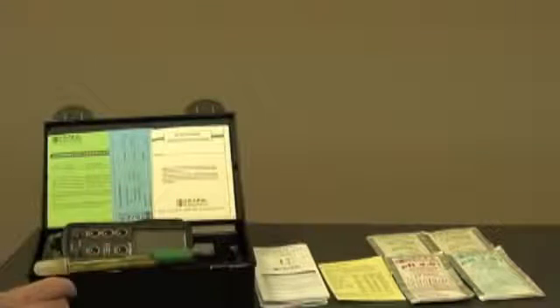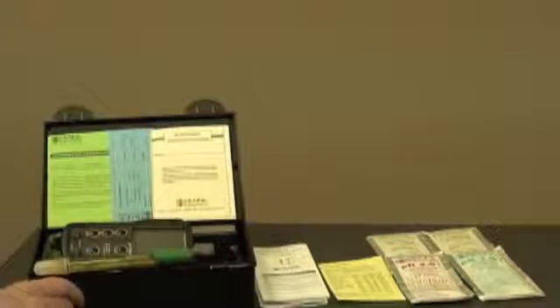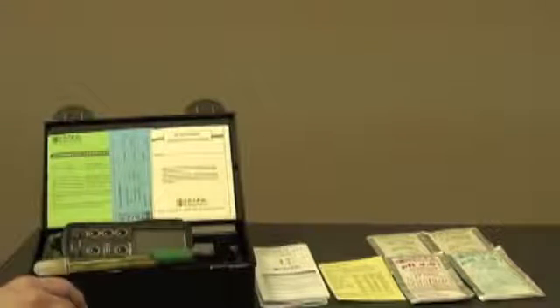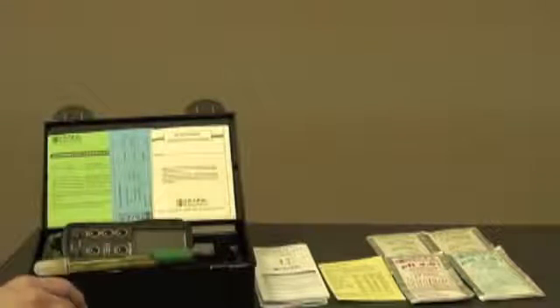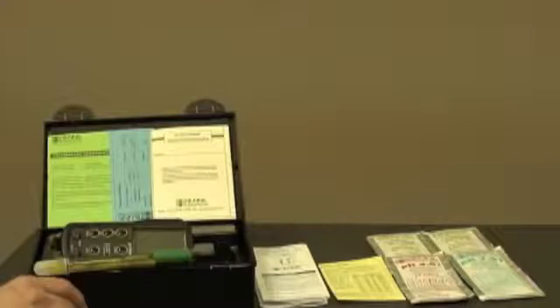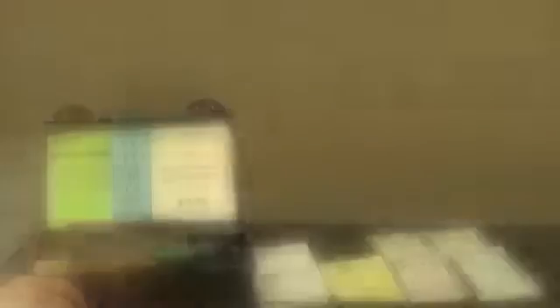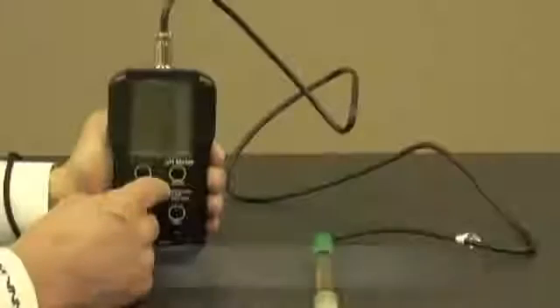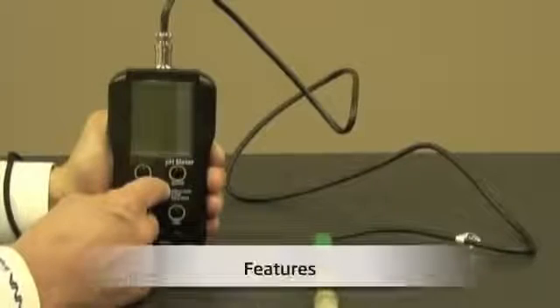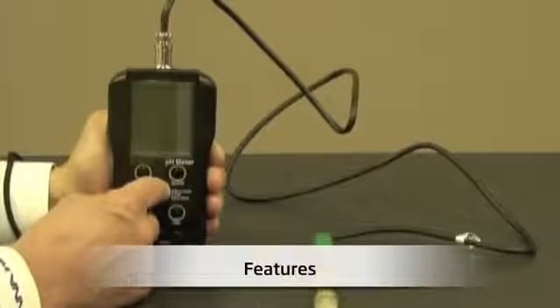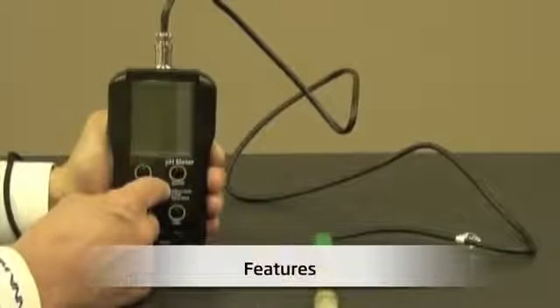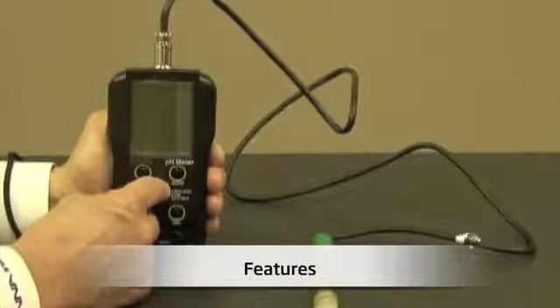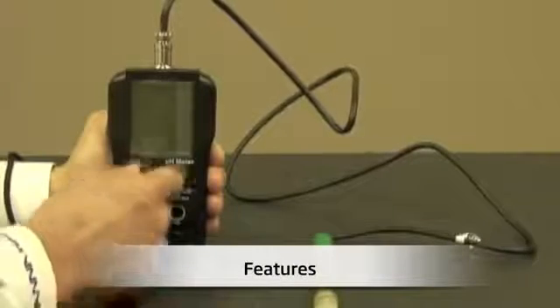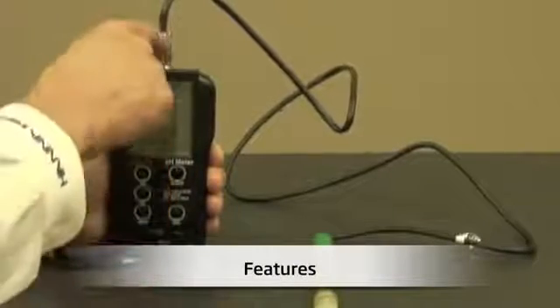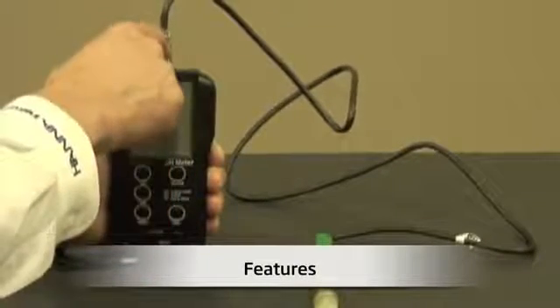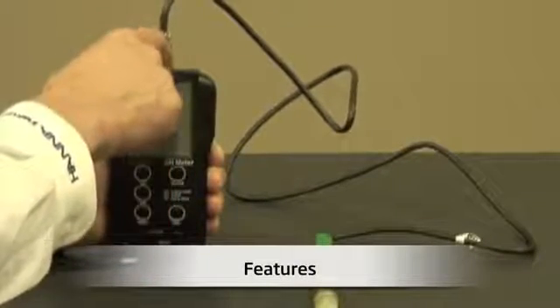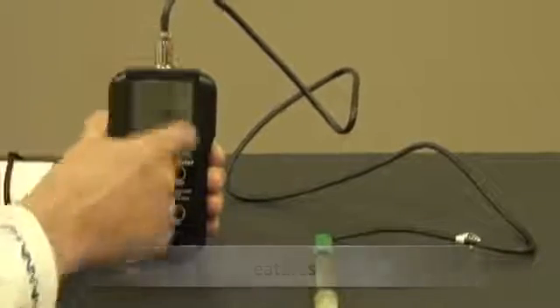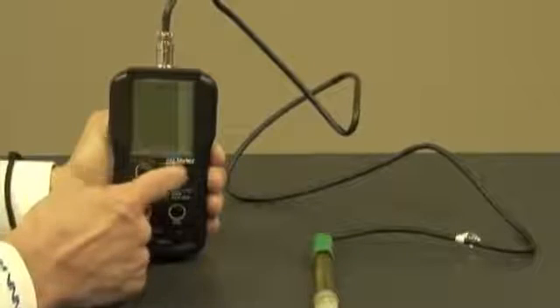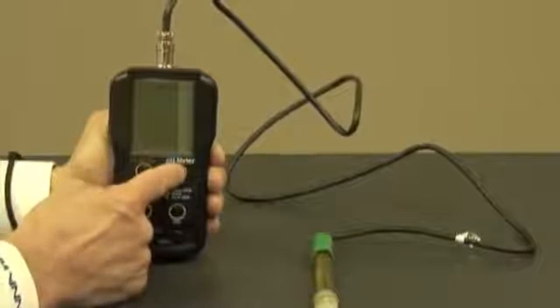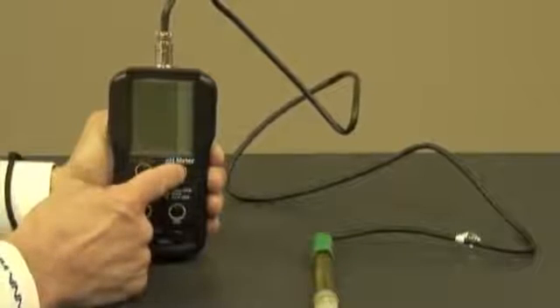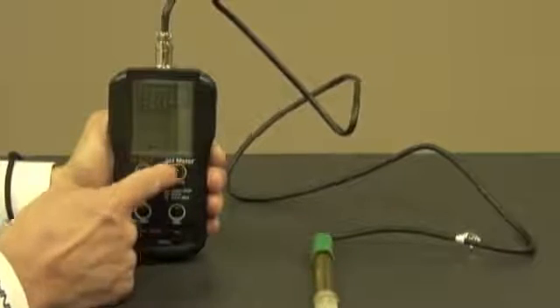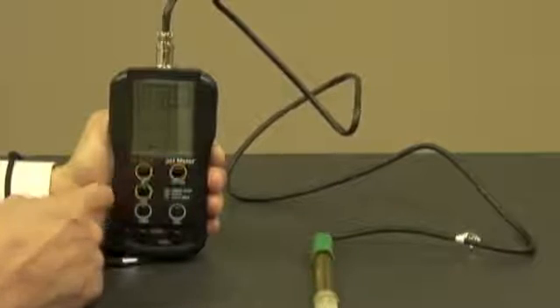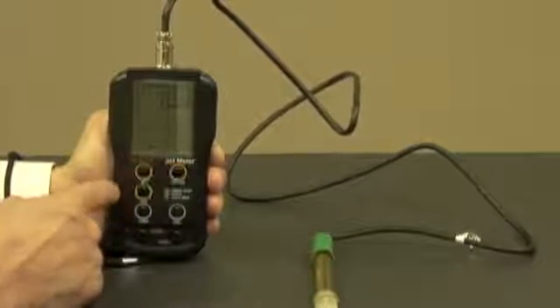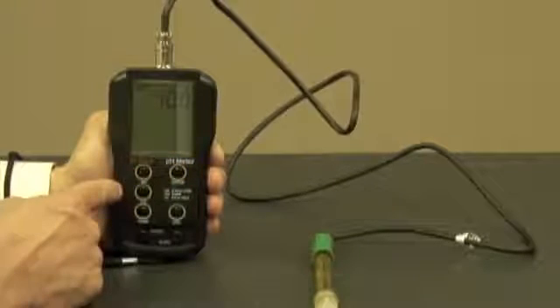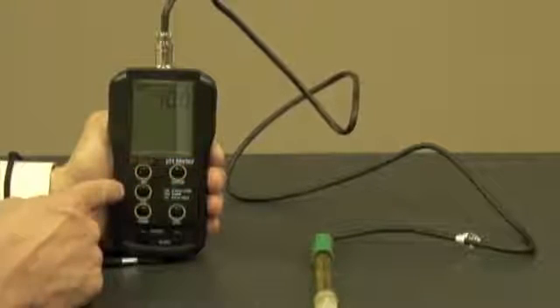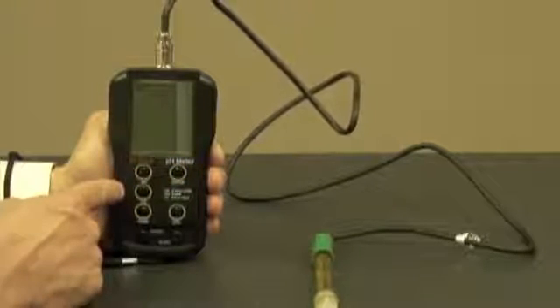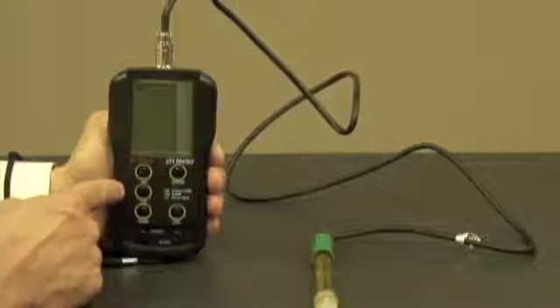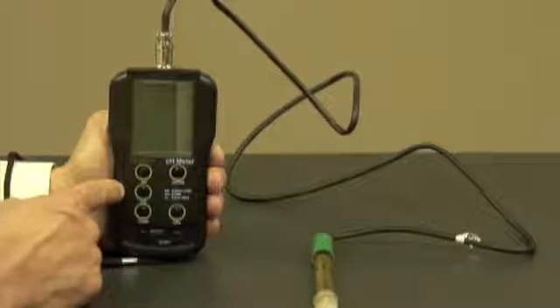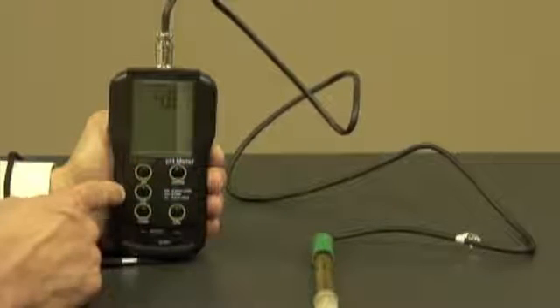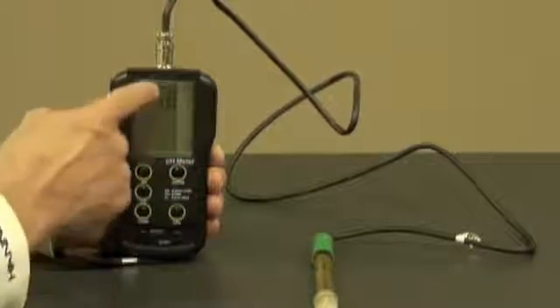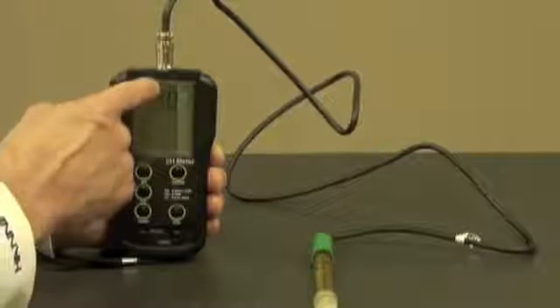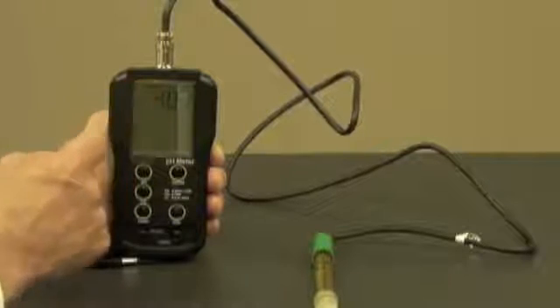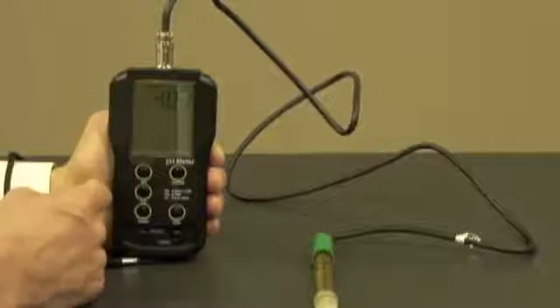Next, let's talk about some features. Now that I've installed the batteries and connected the probe, I'm ready to turn the meter on. The first thing I'm going to see is the battery indication level, followed by the pH reading.